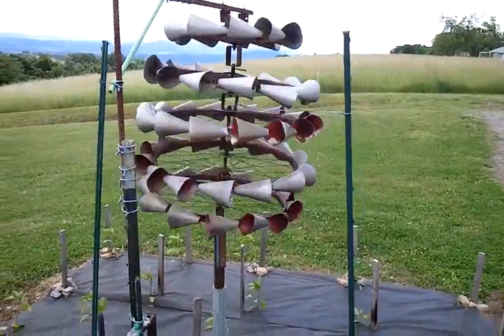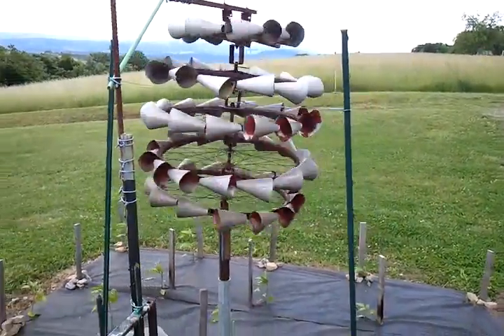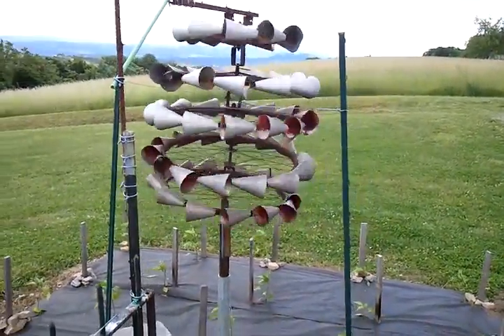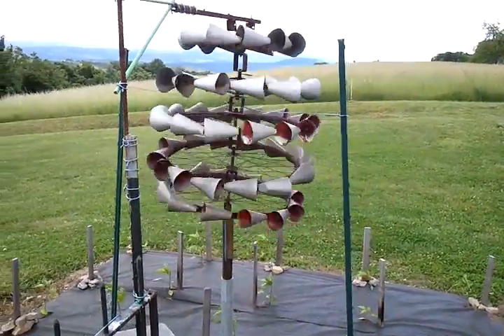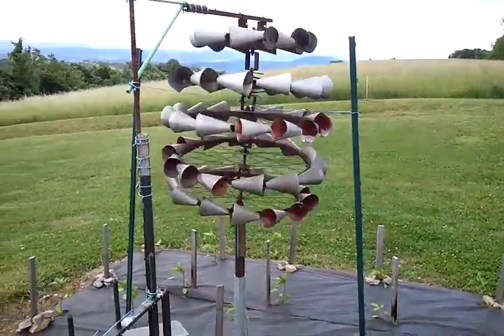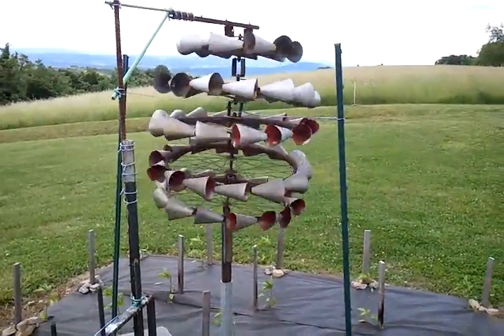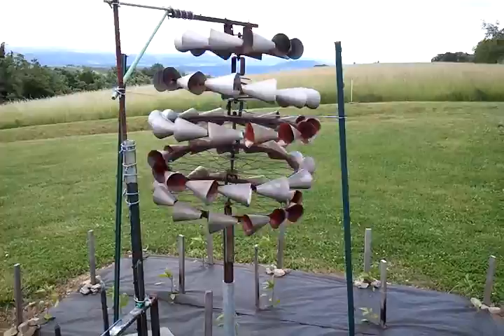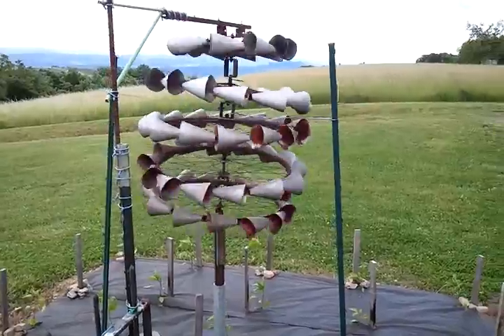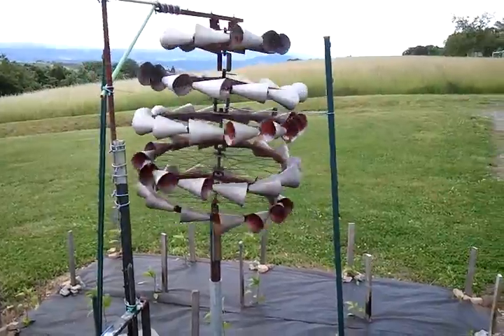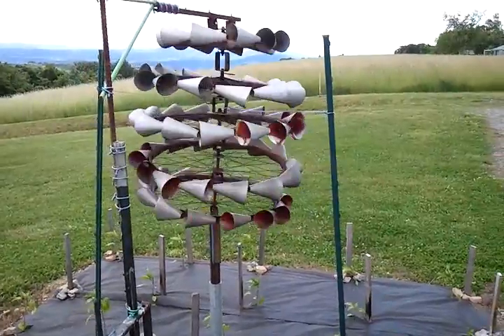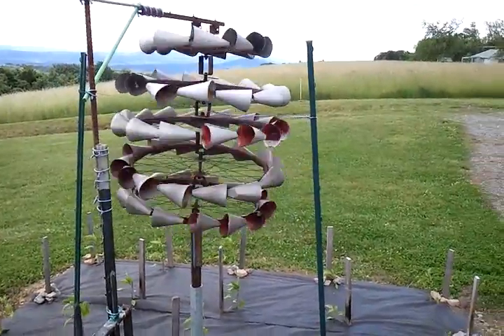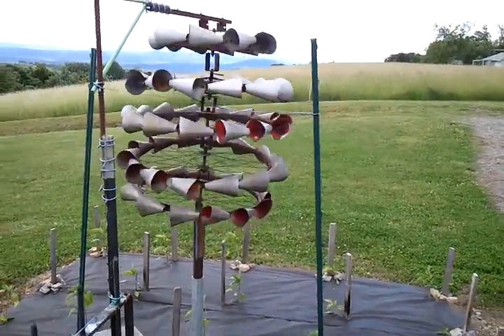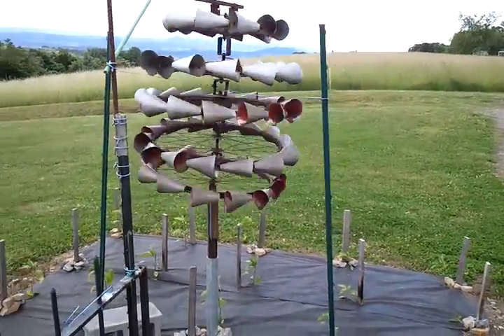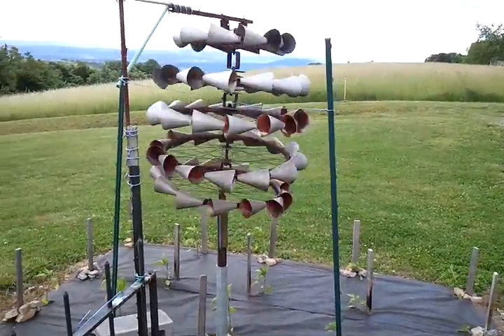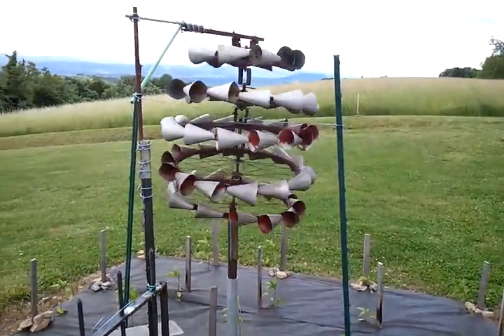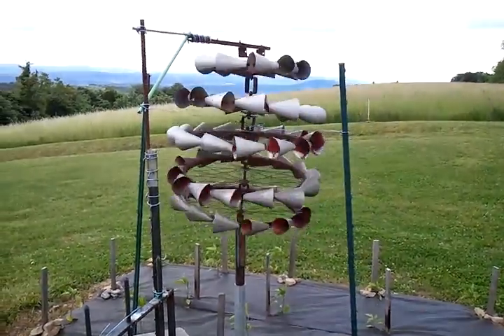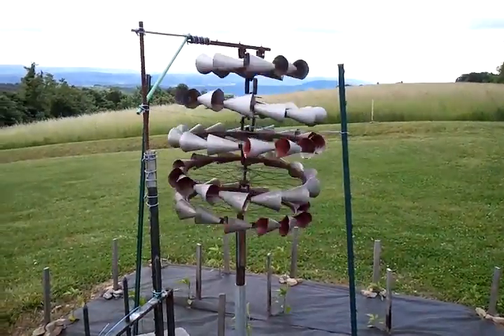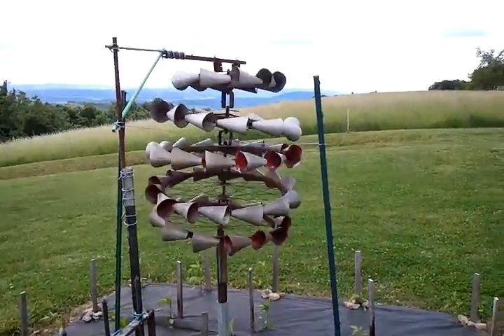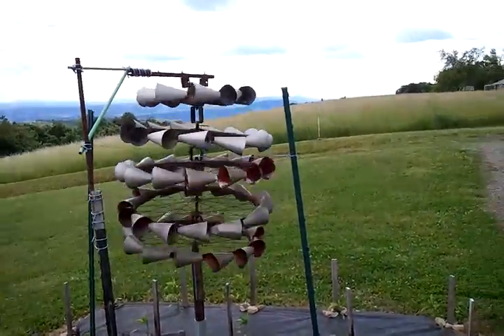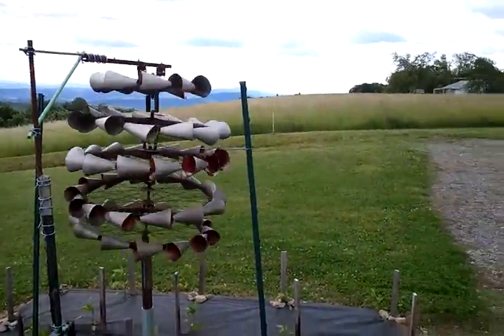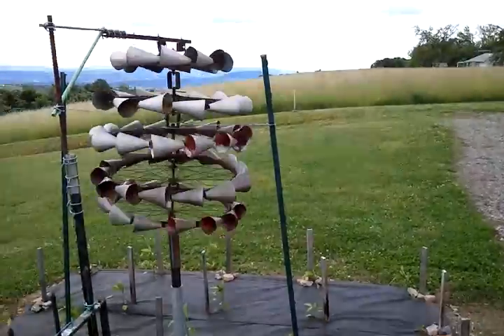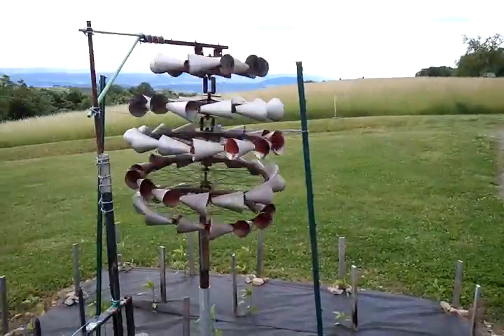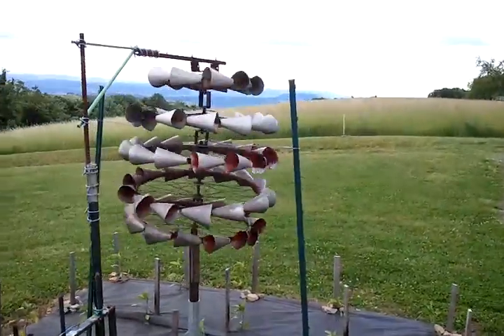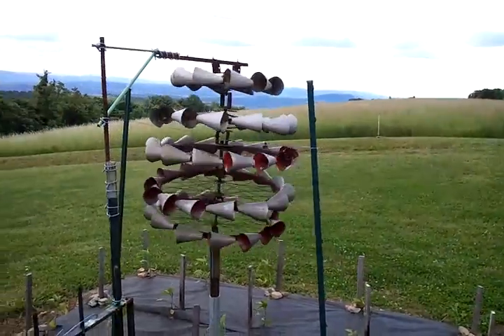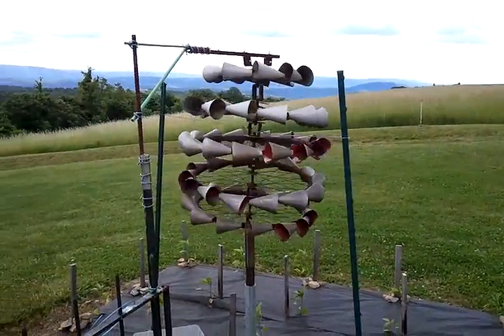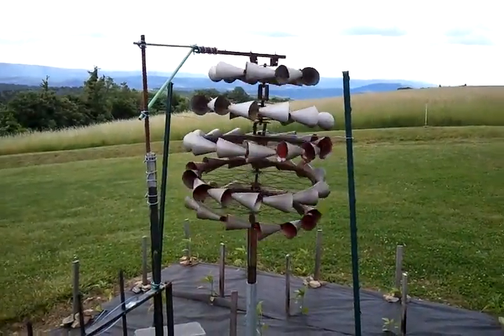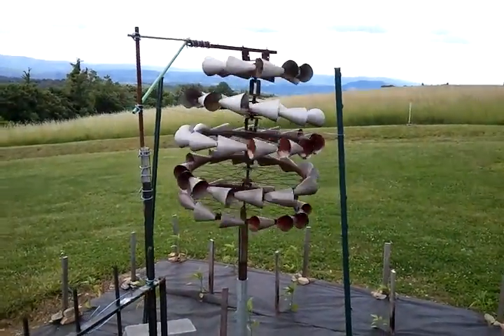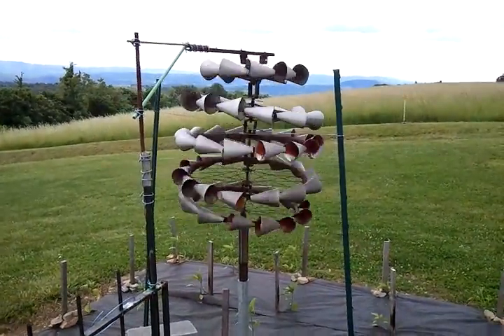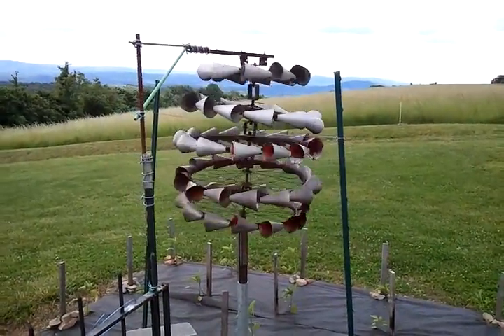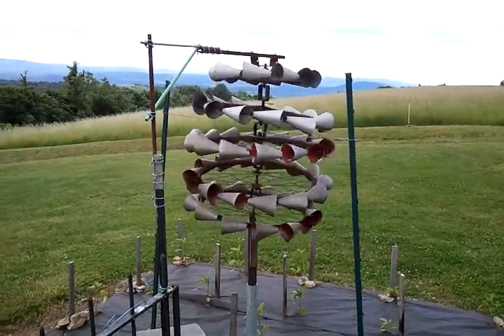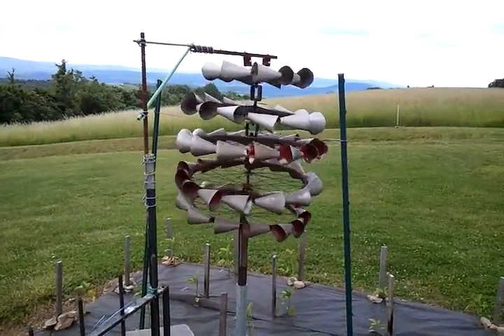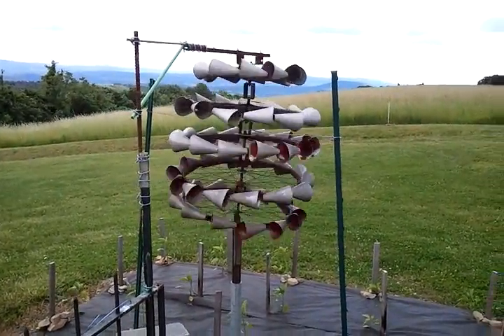It stands approximately where you see it right there — about six feet tall, six and a half feet. I have it listed for $500 or best offer. It is in the Cumberland, Maryland area.